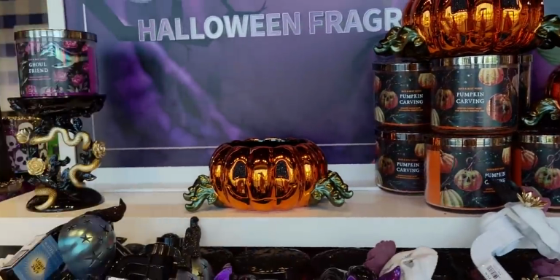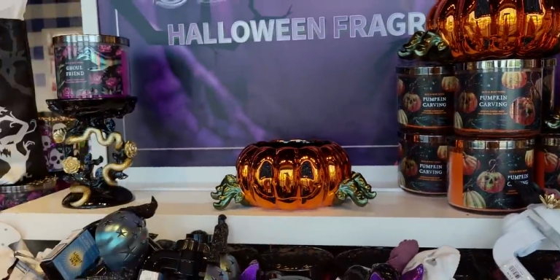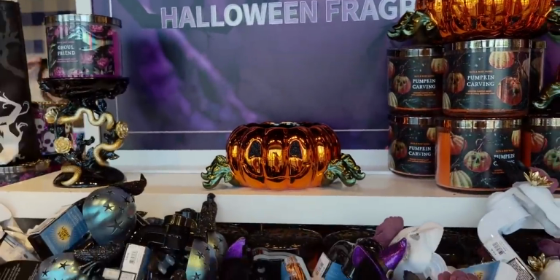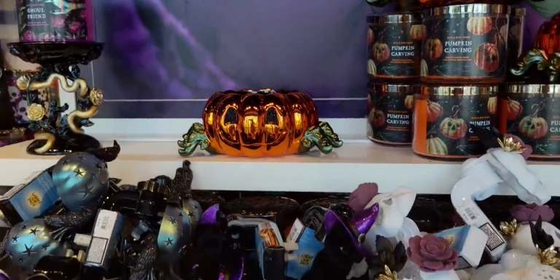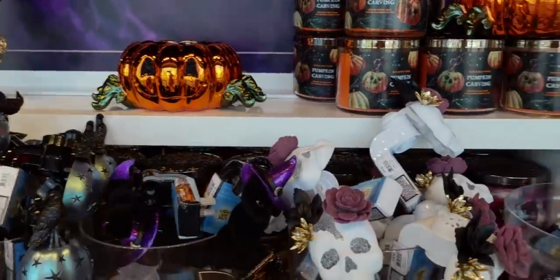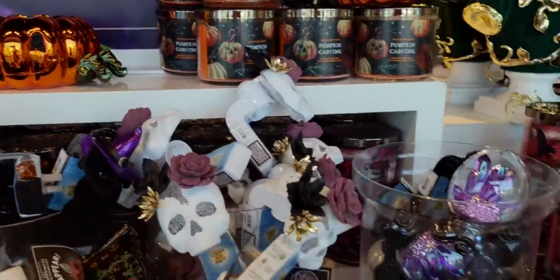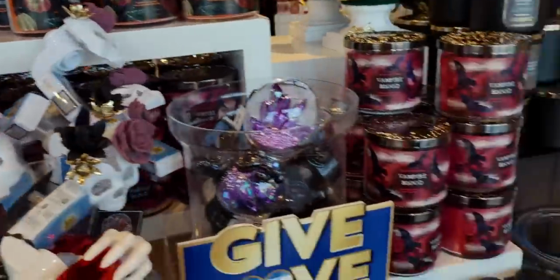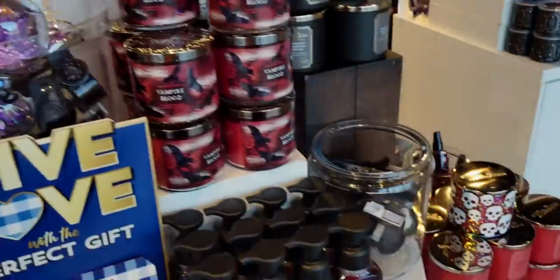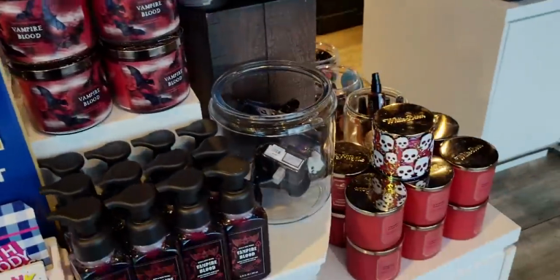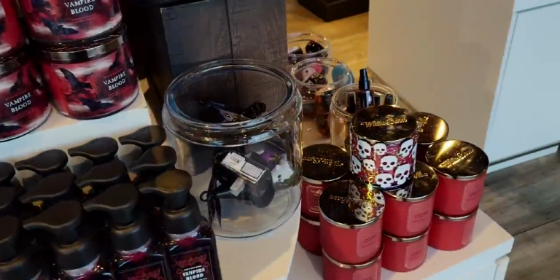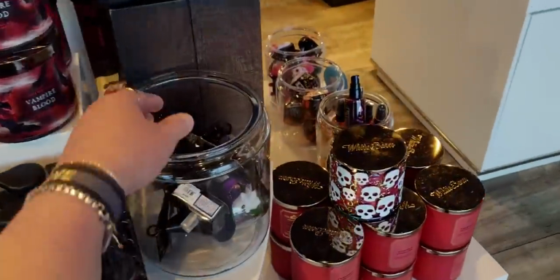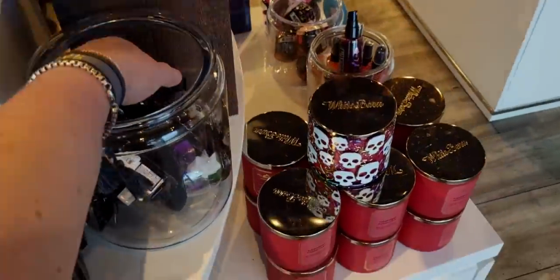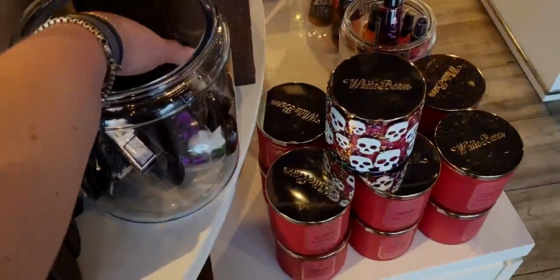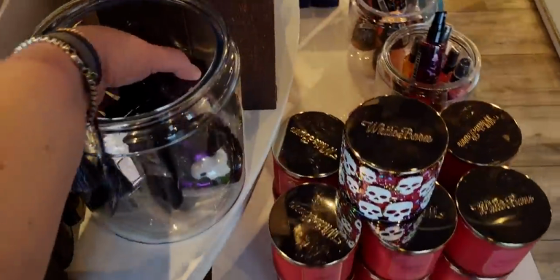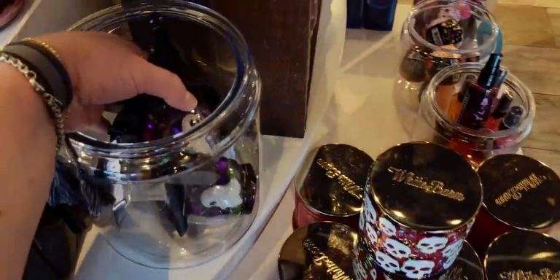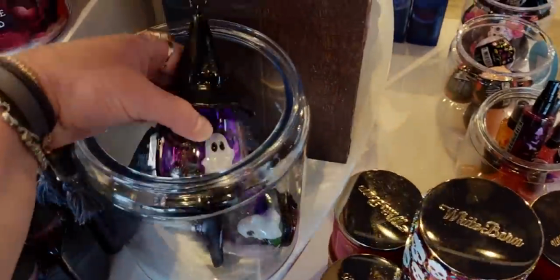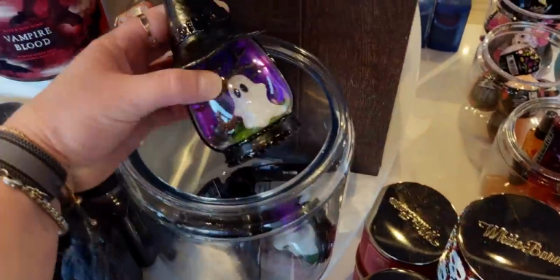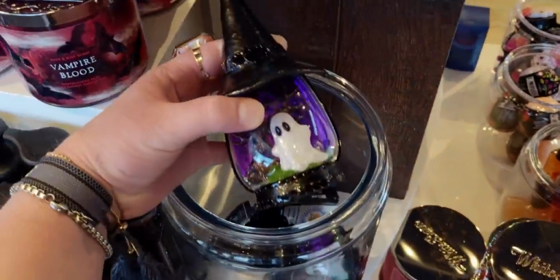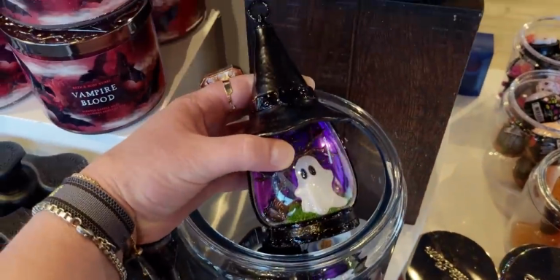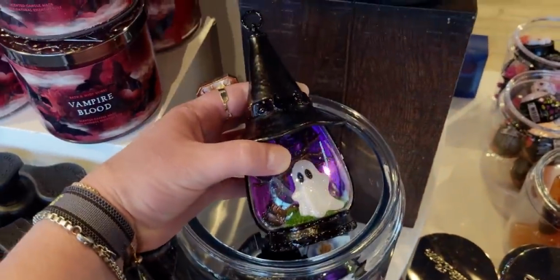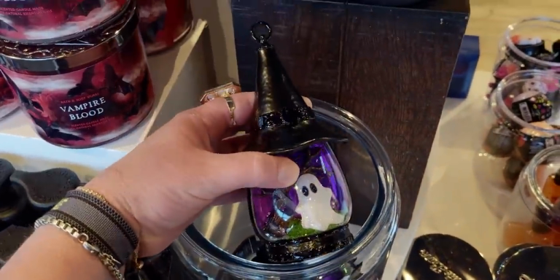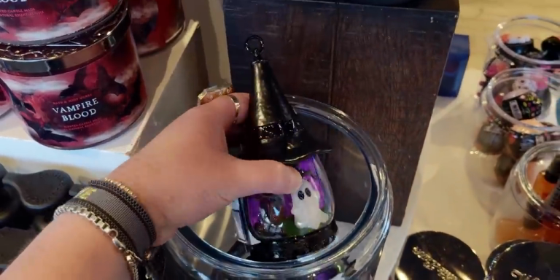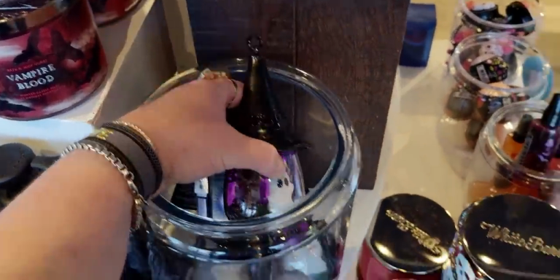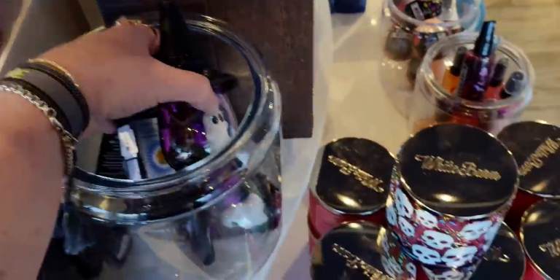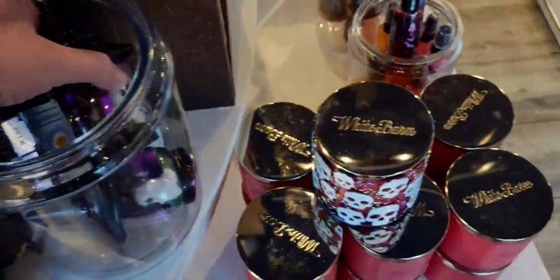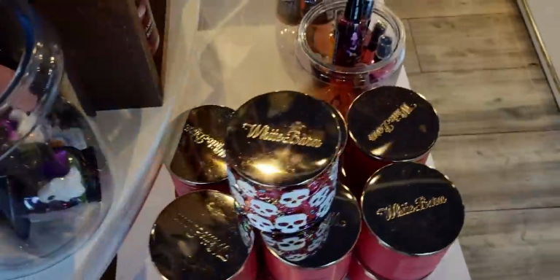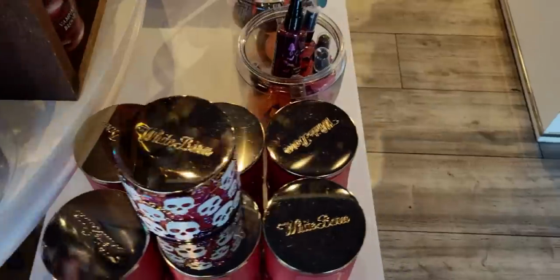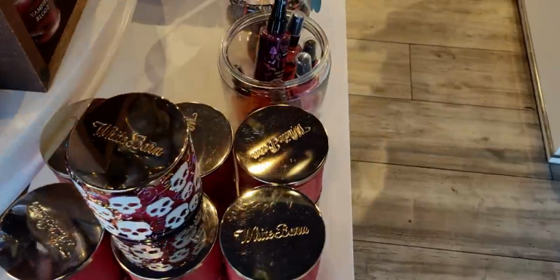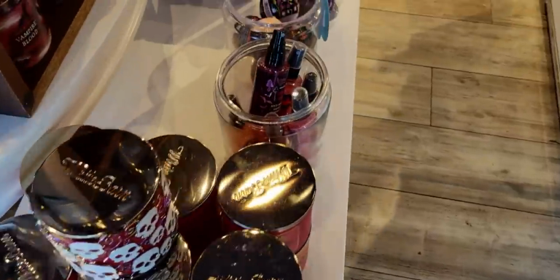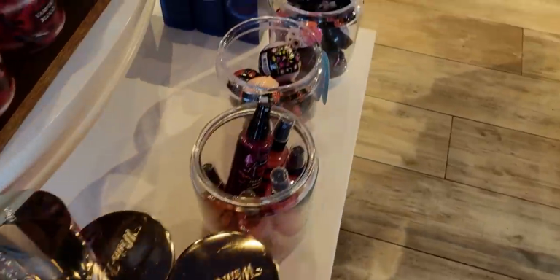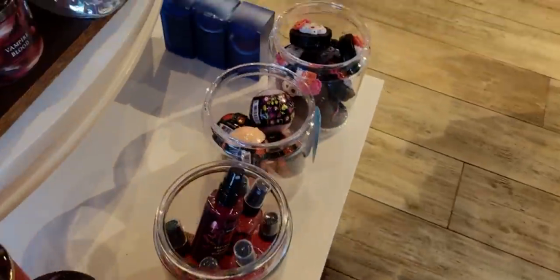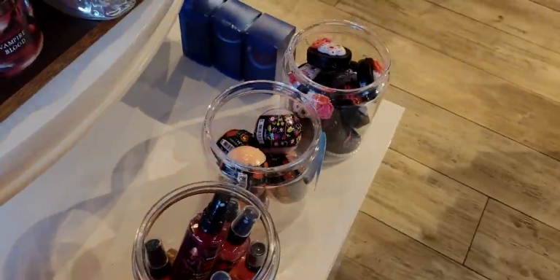Here are some of the candle holders. The pumpkin one is so cute. And of course the beautiful witch hat with the ghost floating in there — the wallflower plug.